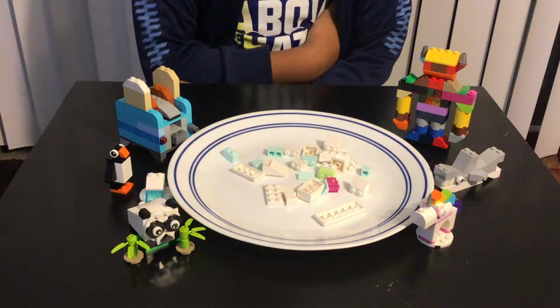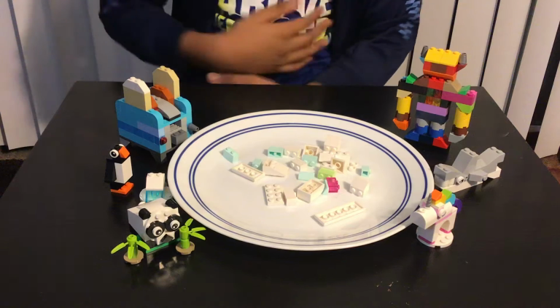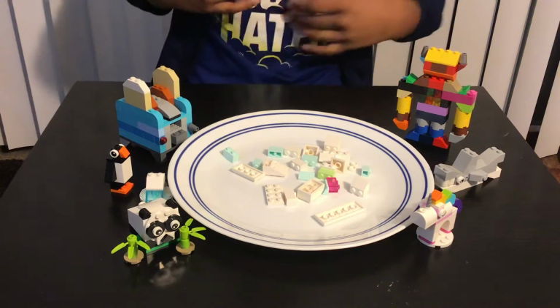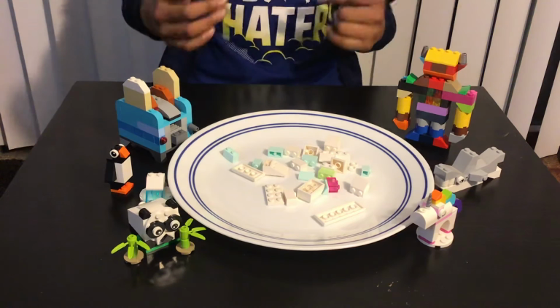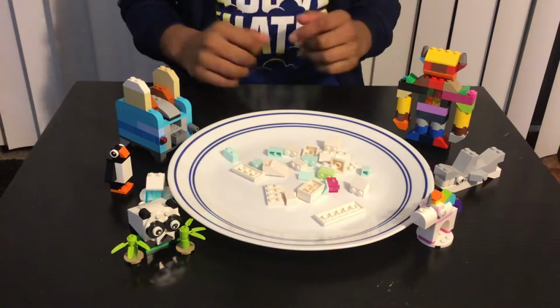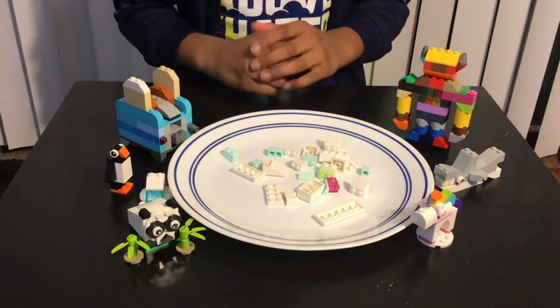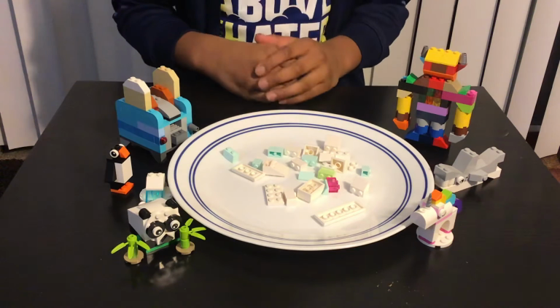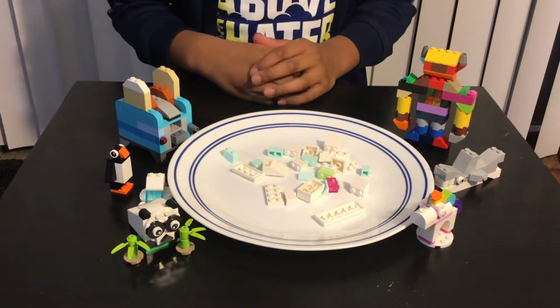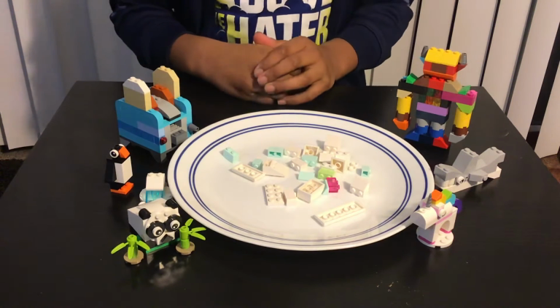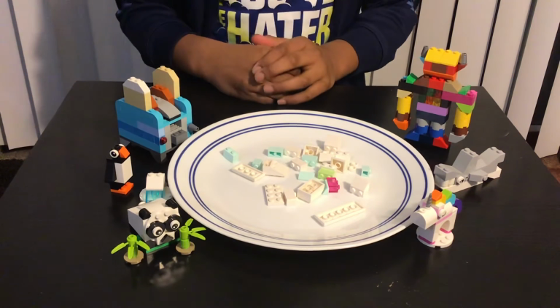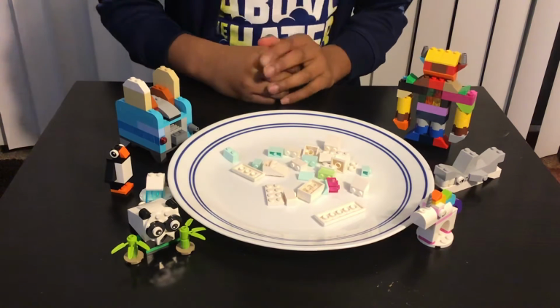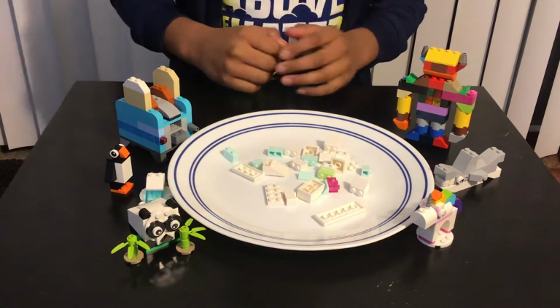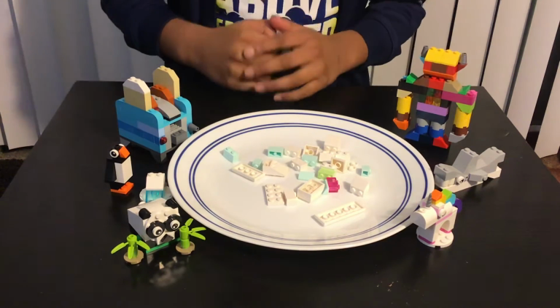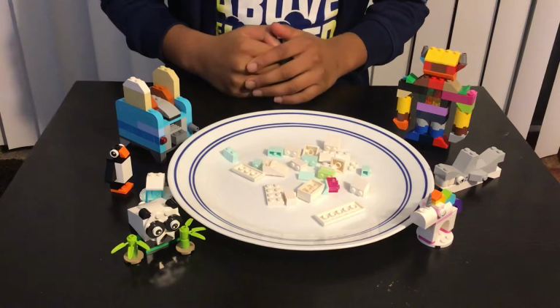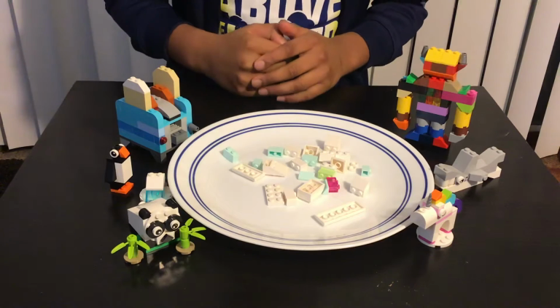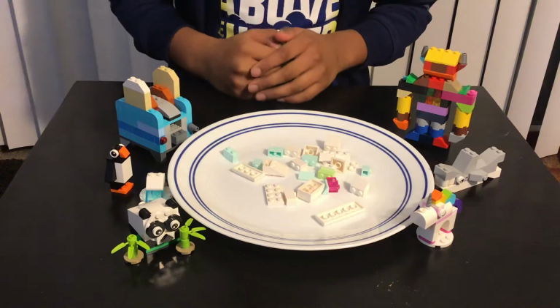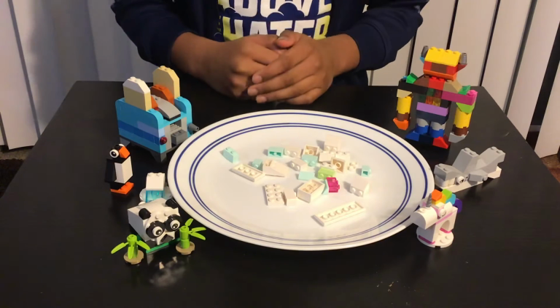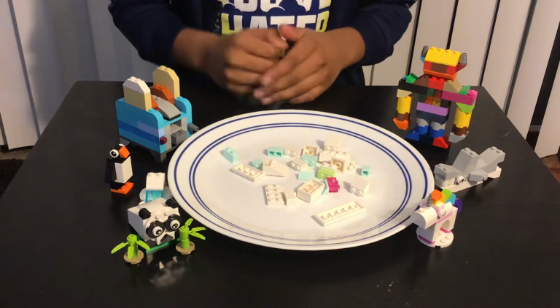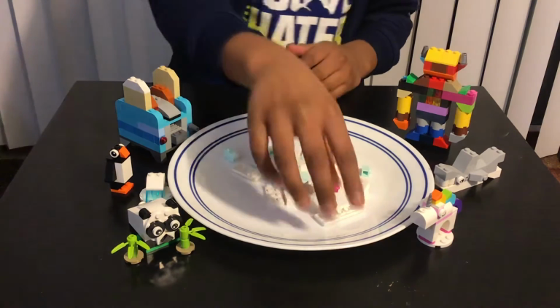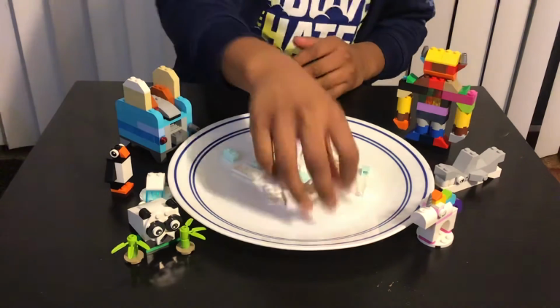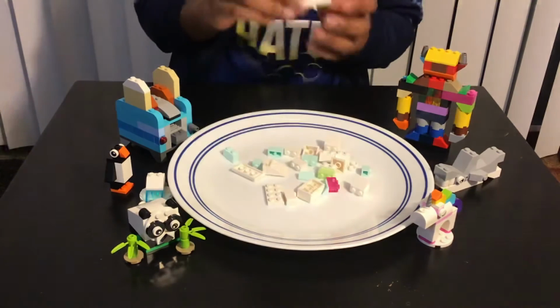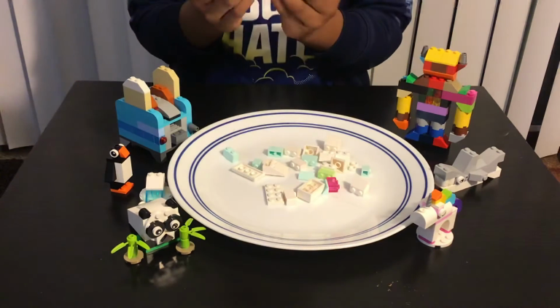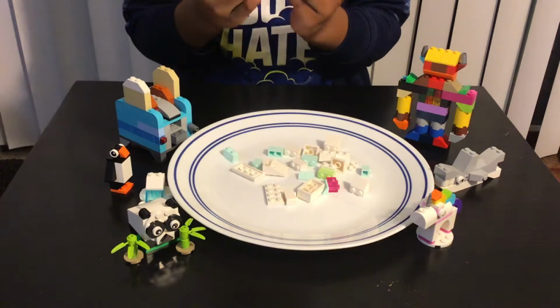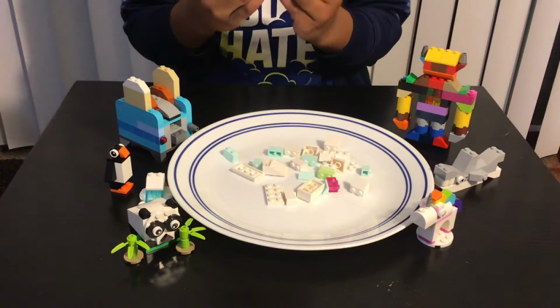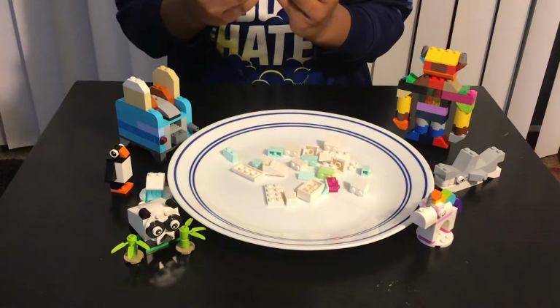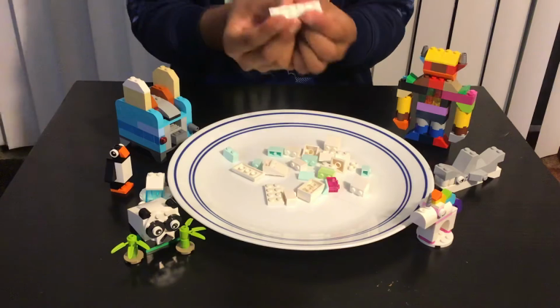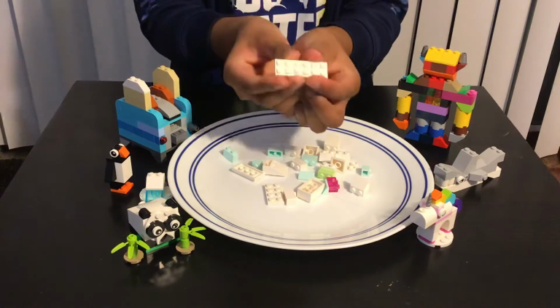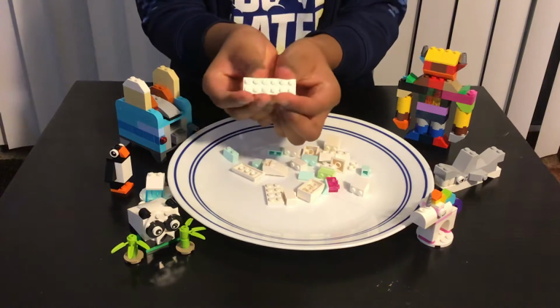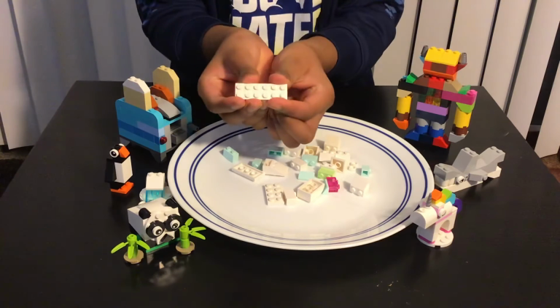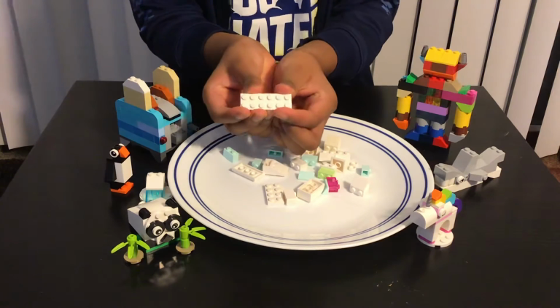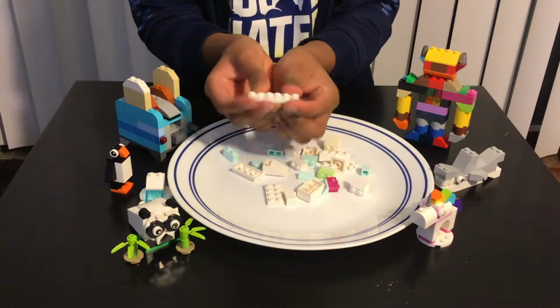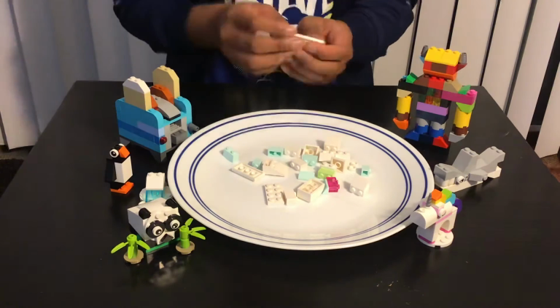Hey guys, welcome back to another YouTube video. In this video, I'll be building a ghost using Lego. Let's get started. First, we need this 2x6 kind of brick, or like this kind of piece over here.